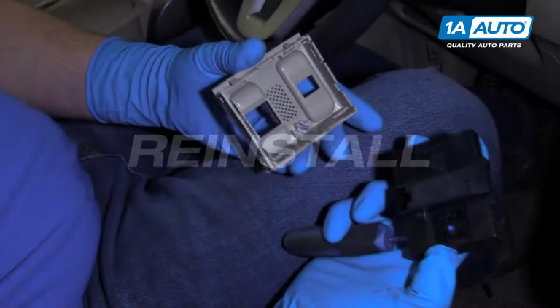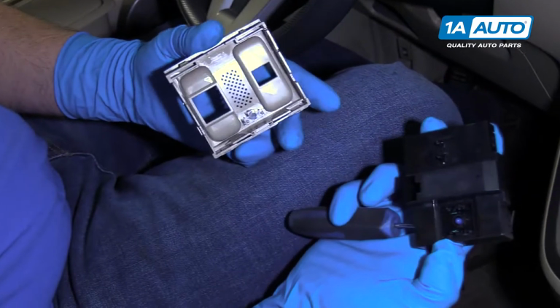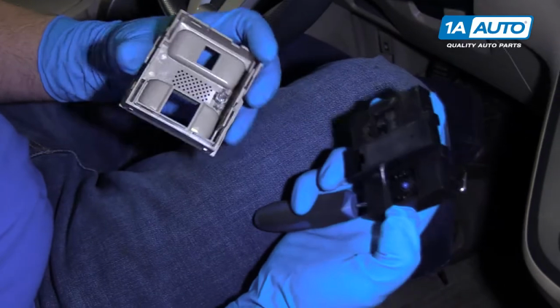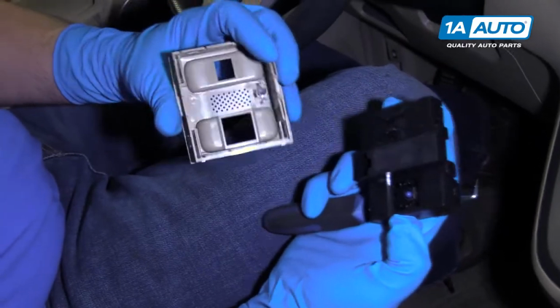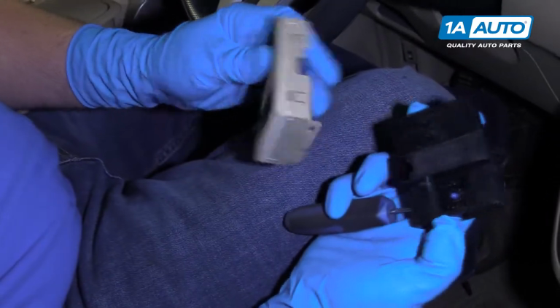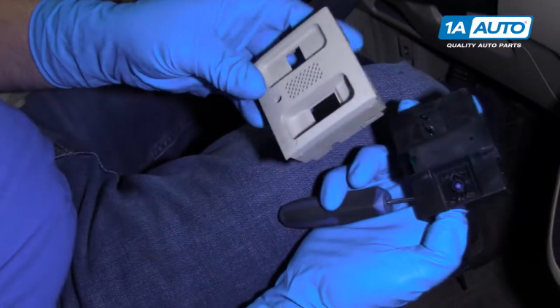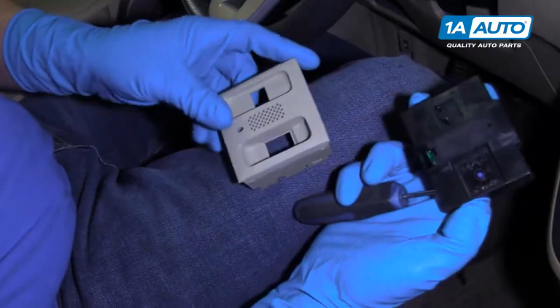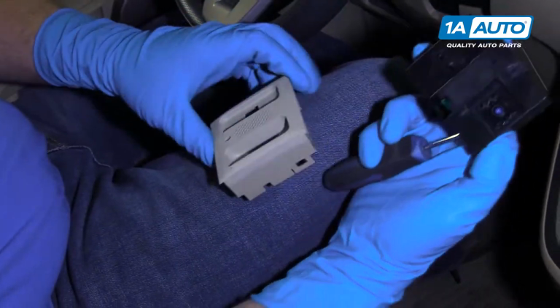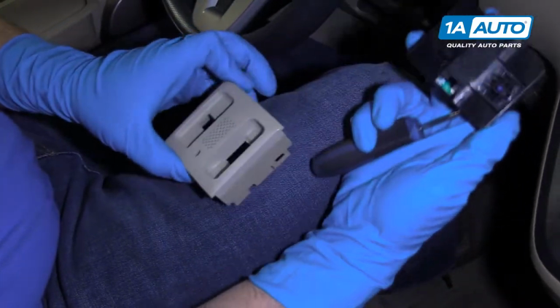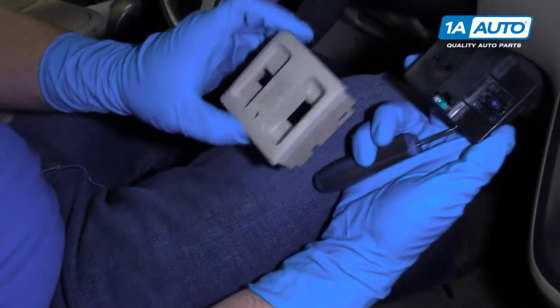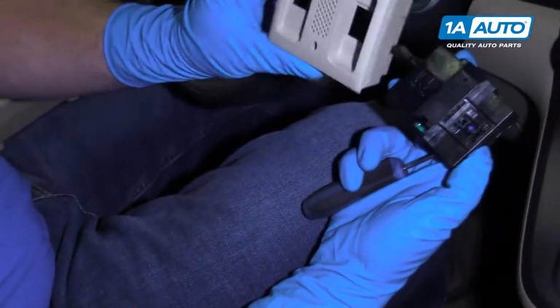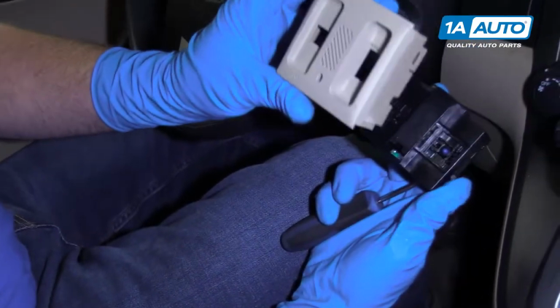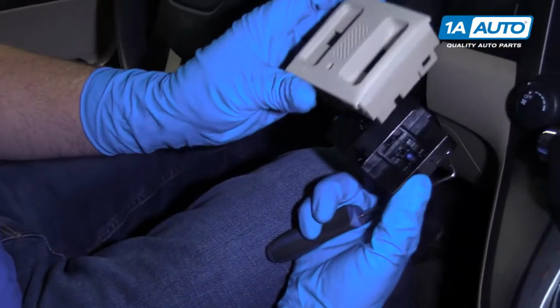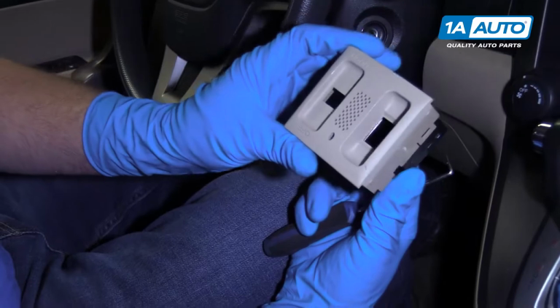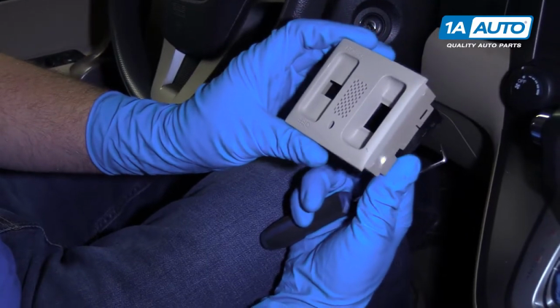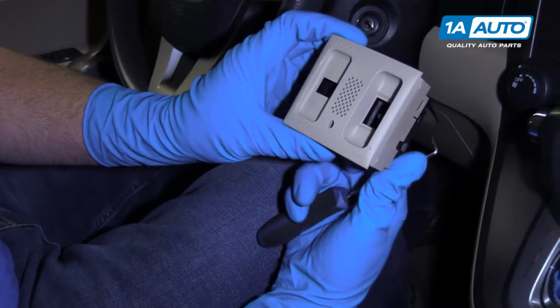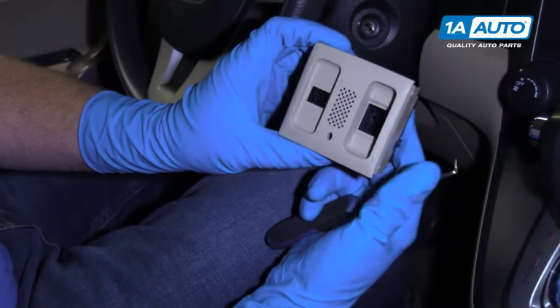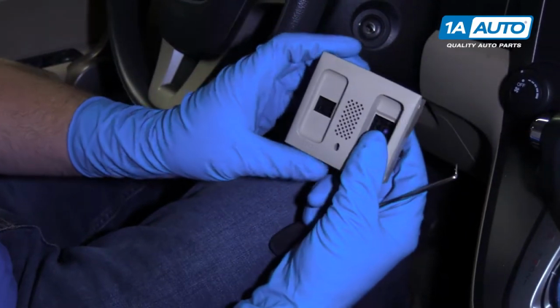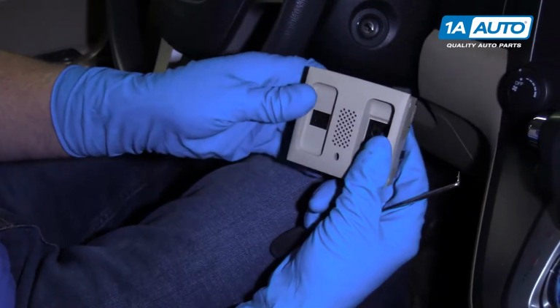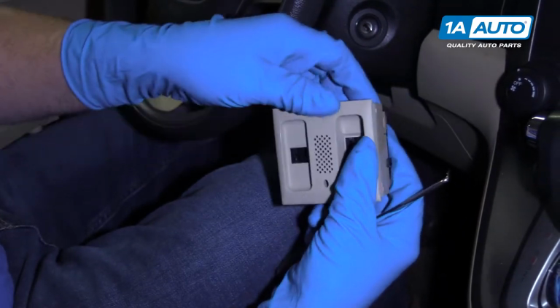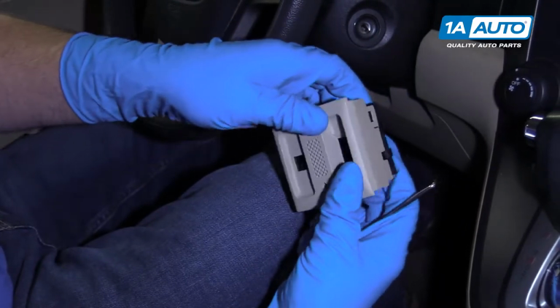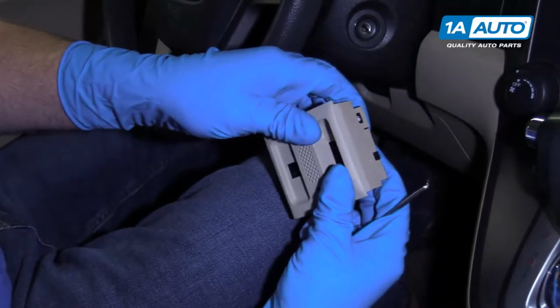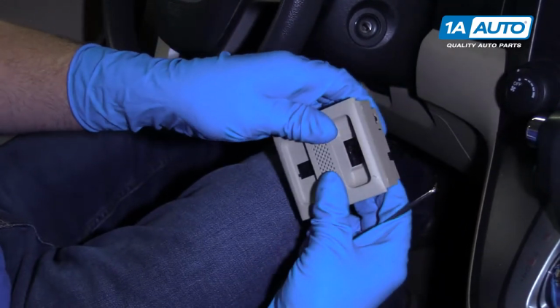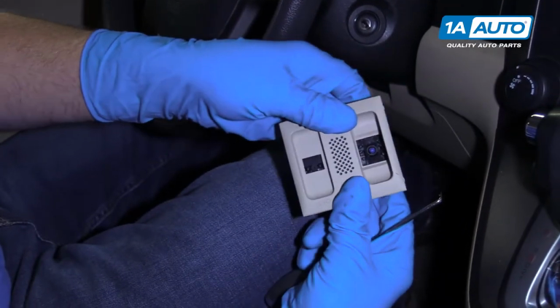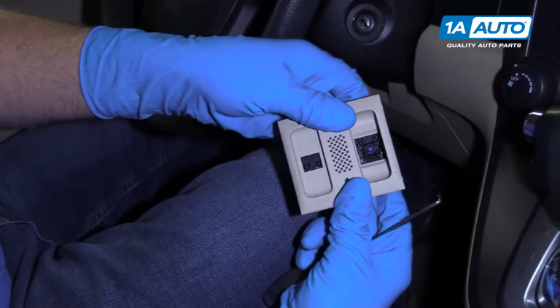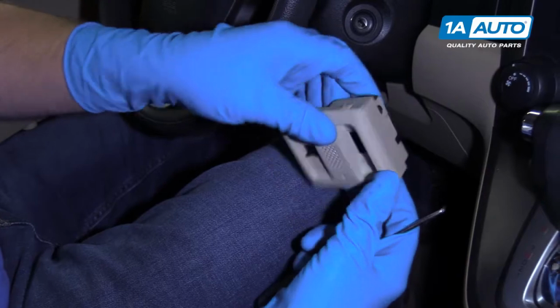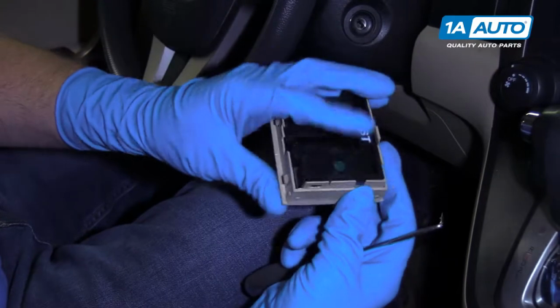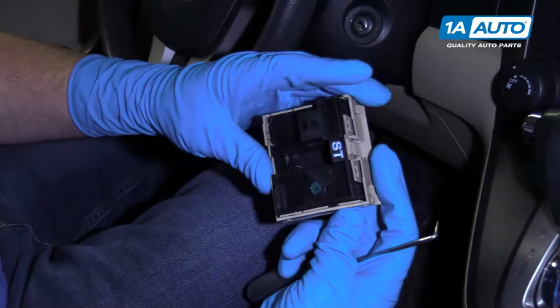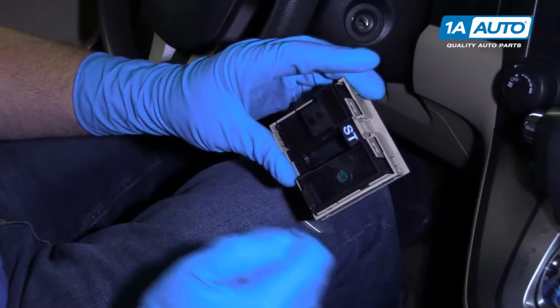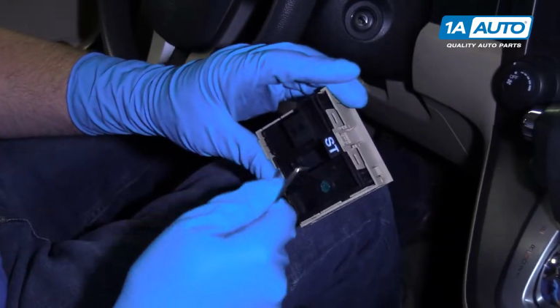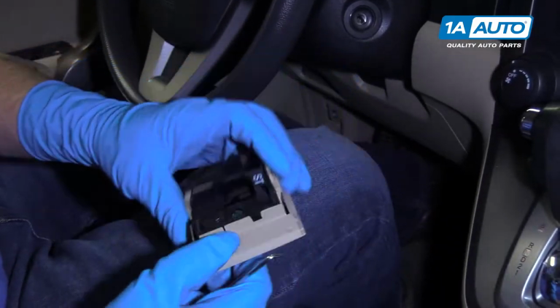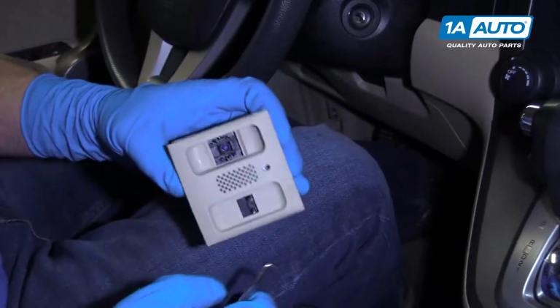I'm going to reinstall this. I'm going to hold this like this — take the trim piece and slide it on like this, just like that, so everything's locked in.